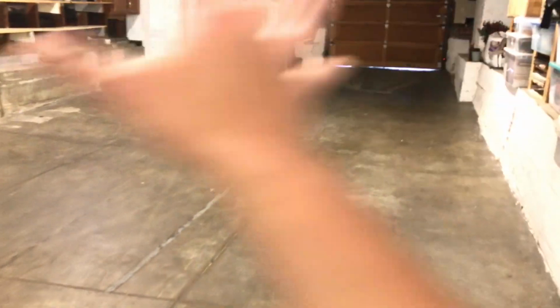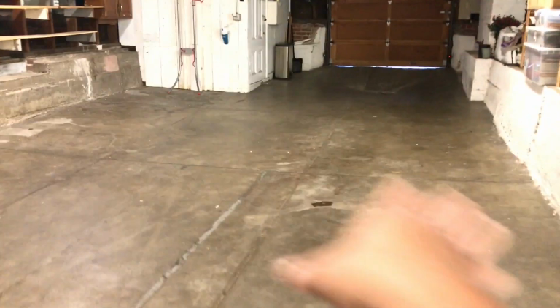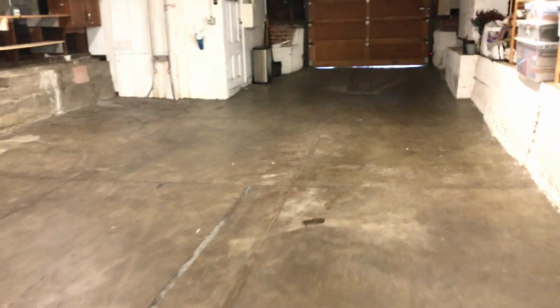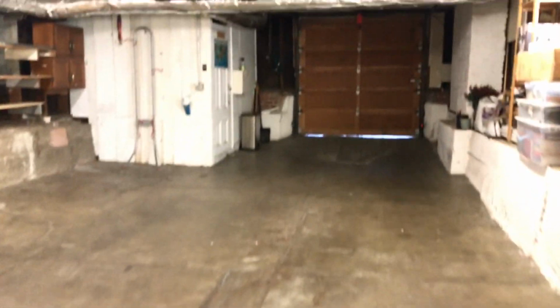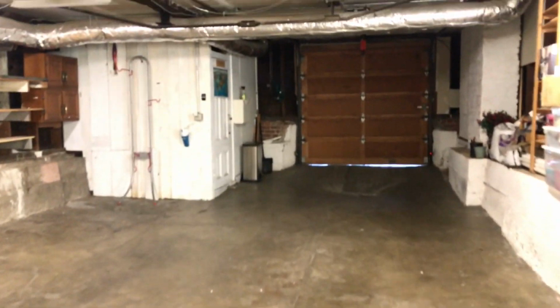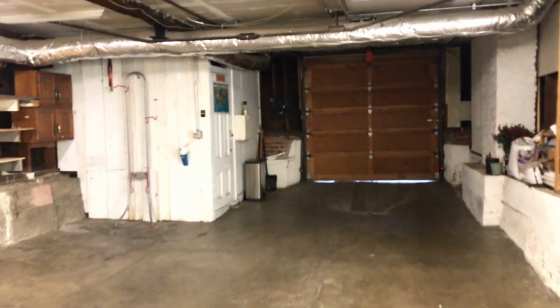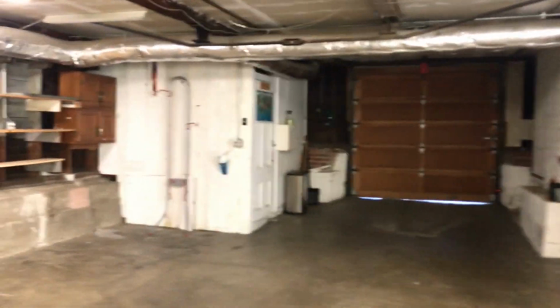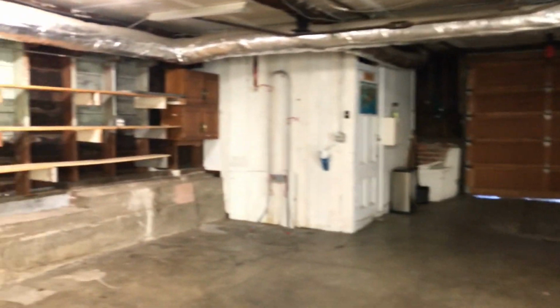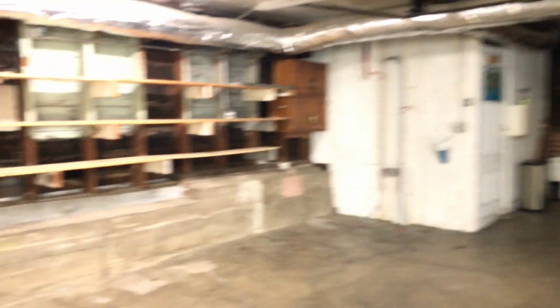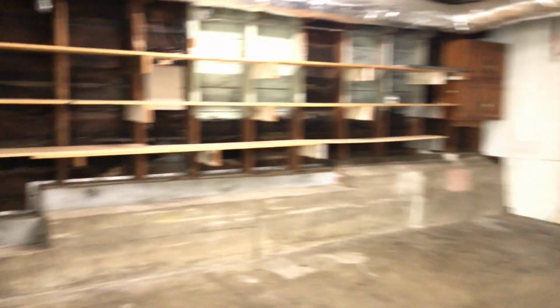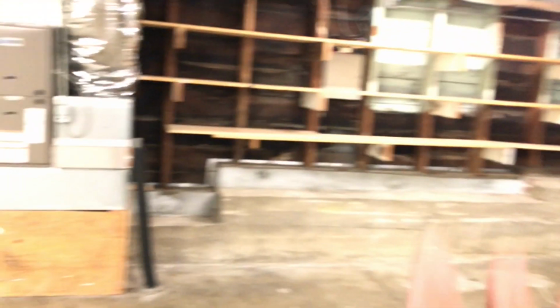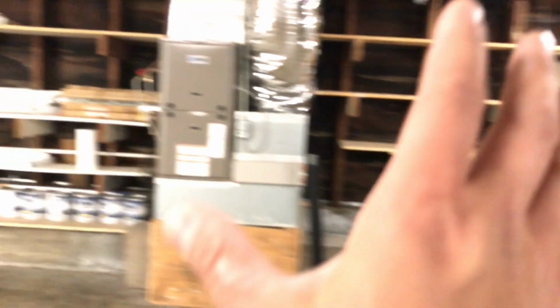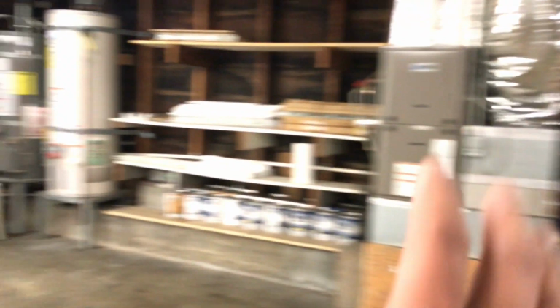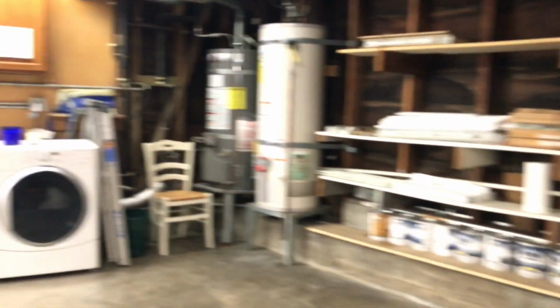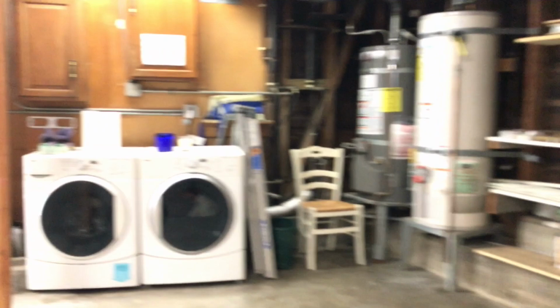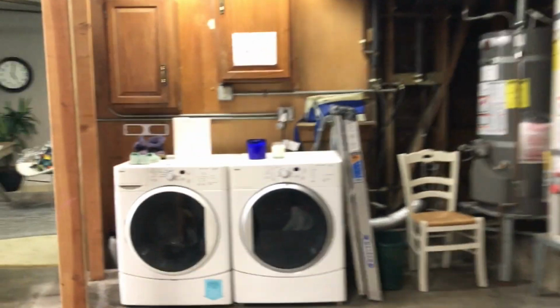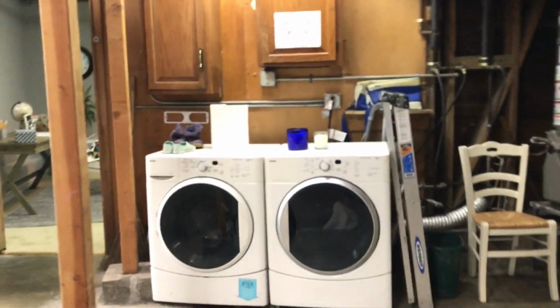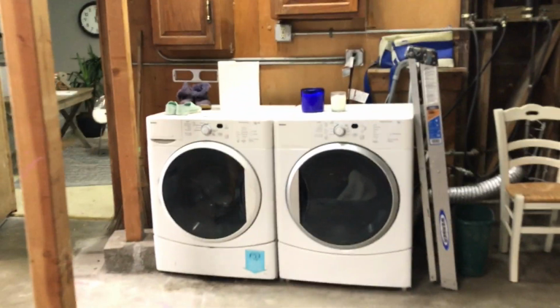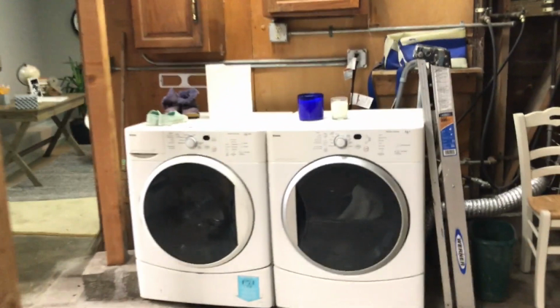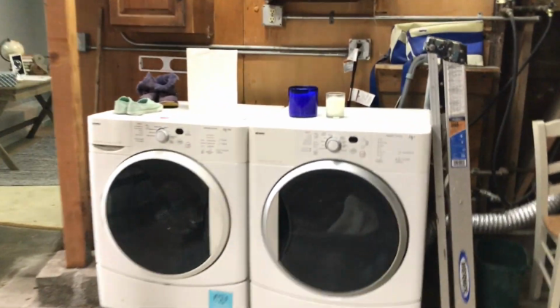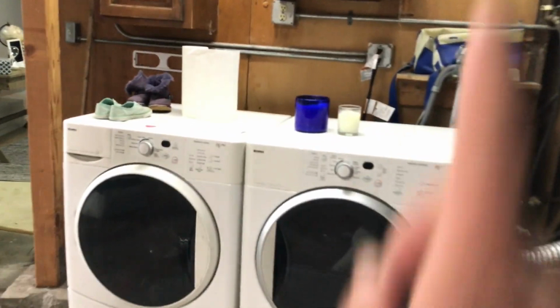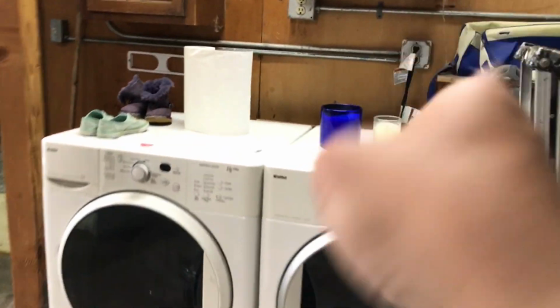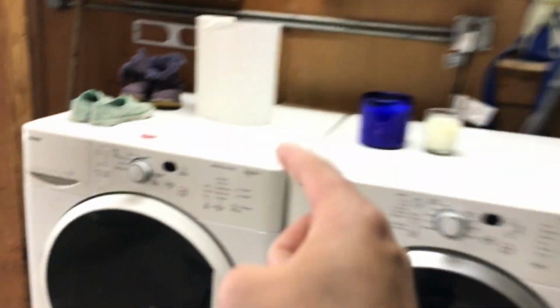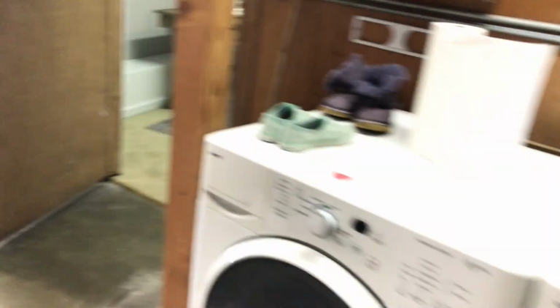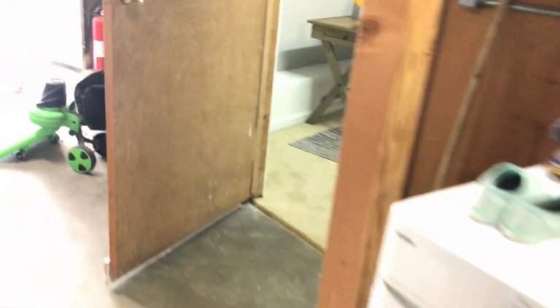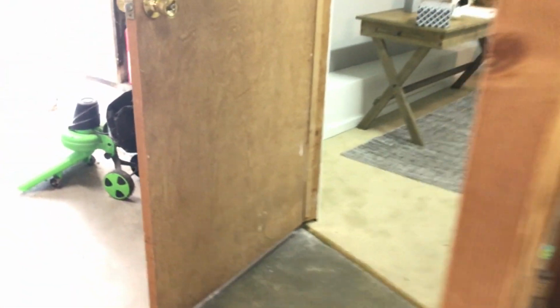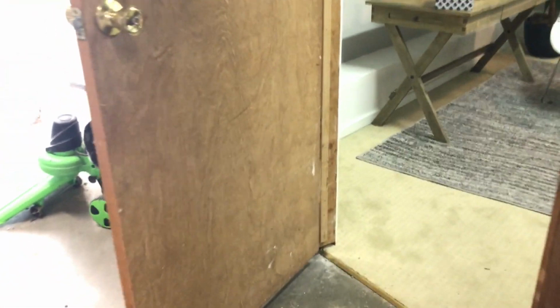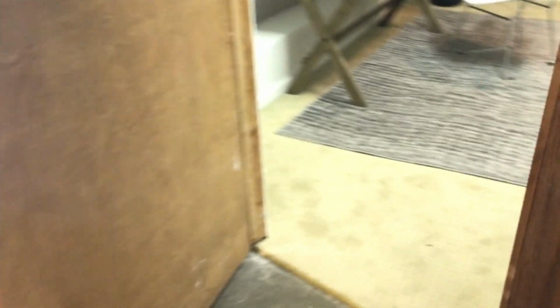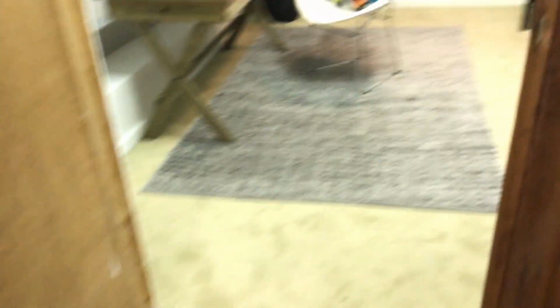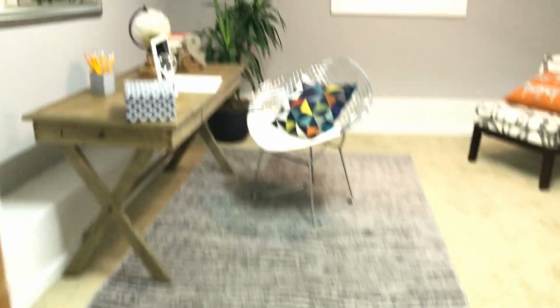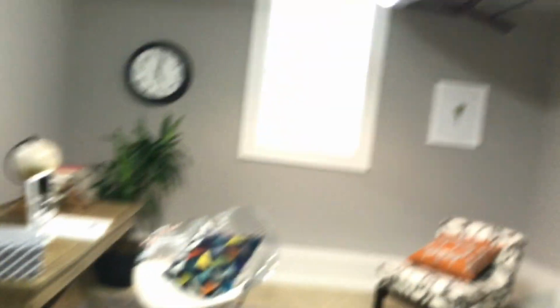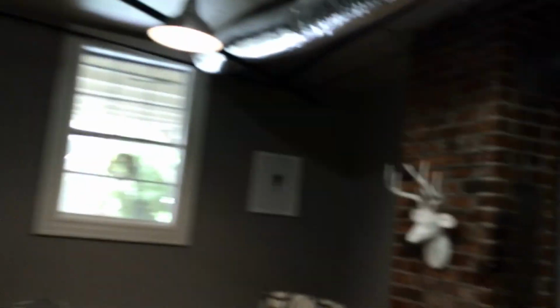Nice big open area as well. Your laundry unit is here — I'm not entirely sure, I will ask. And then you have a little room down here too.